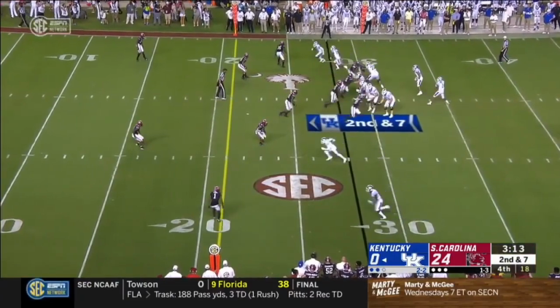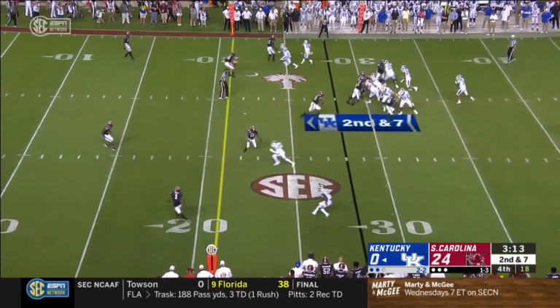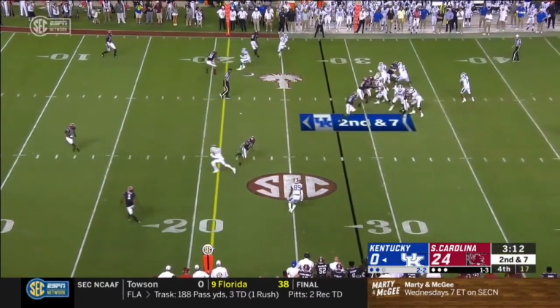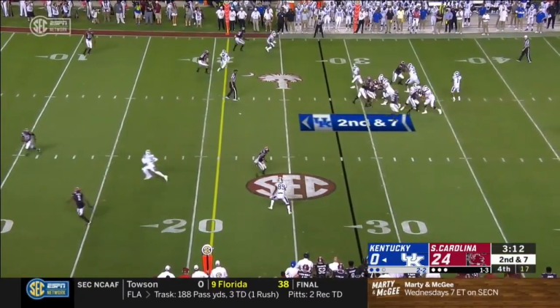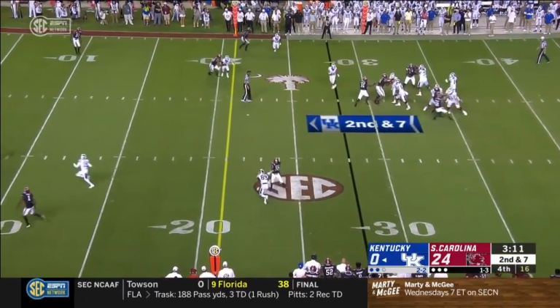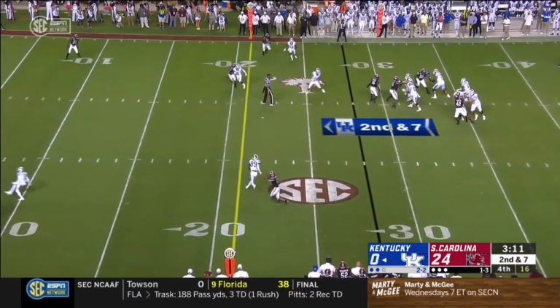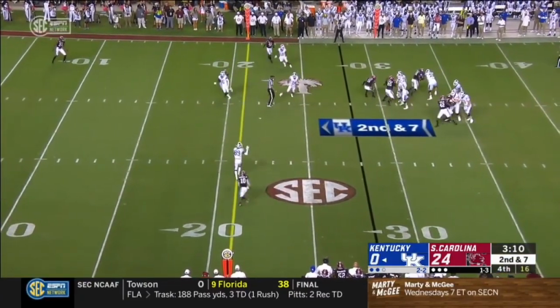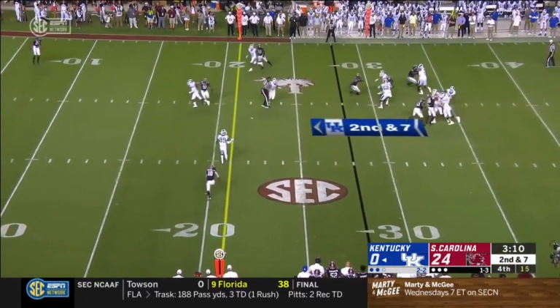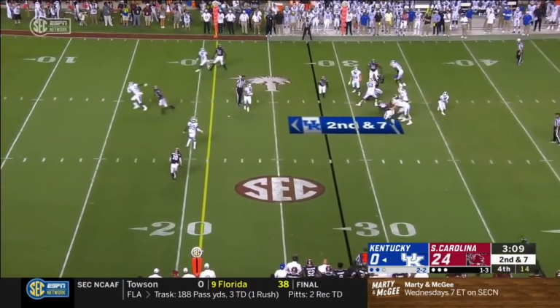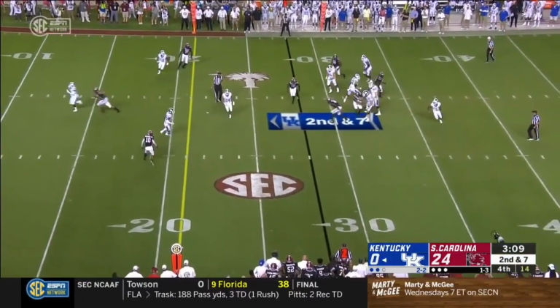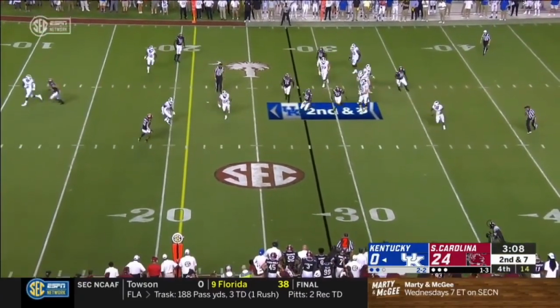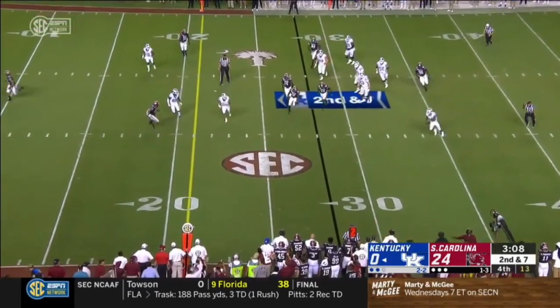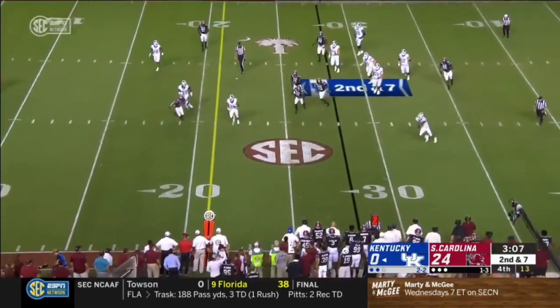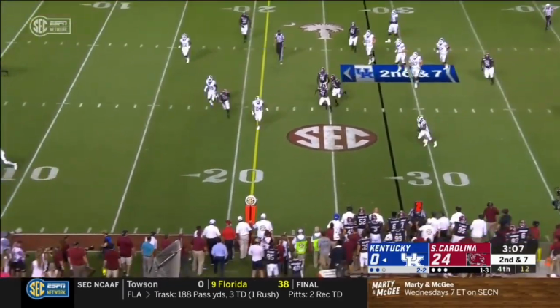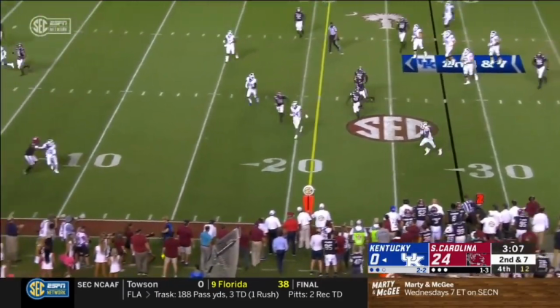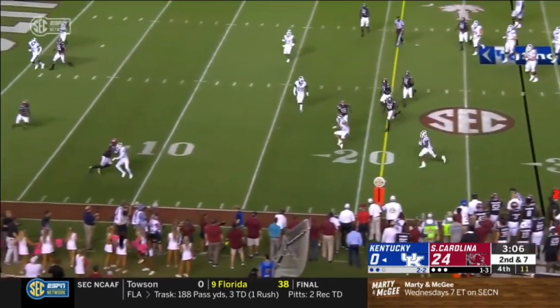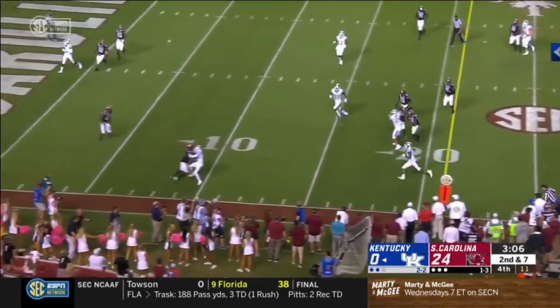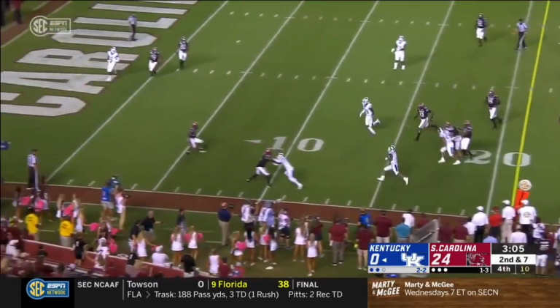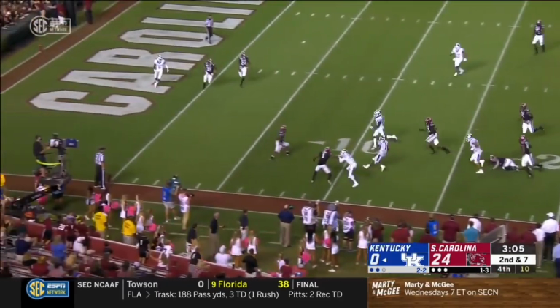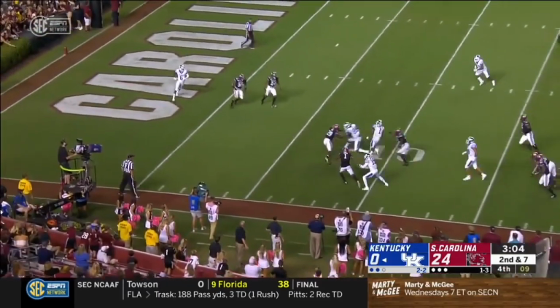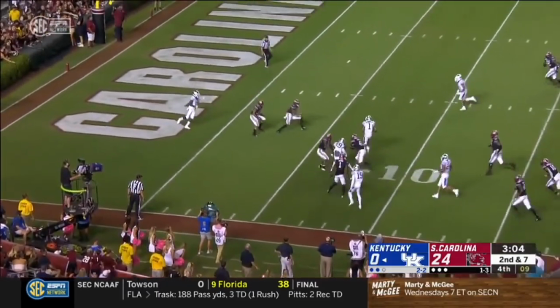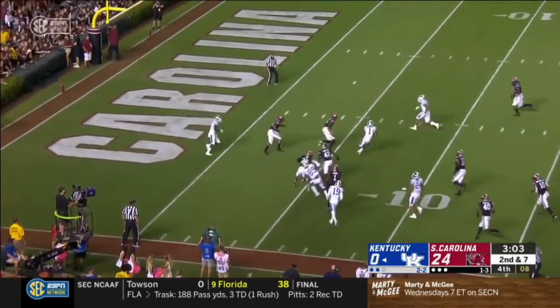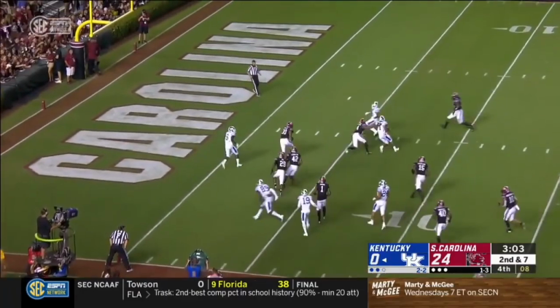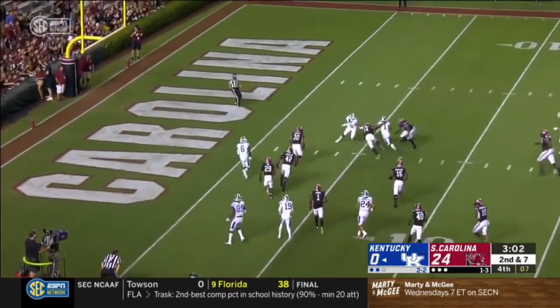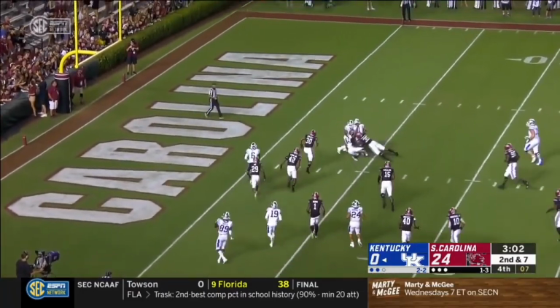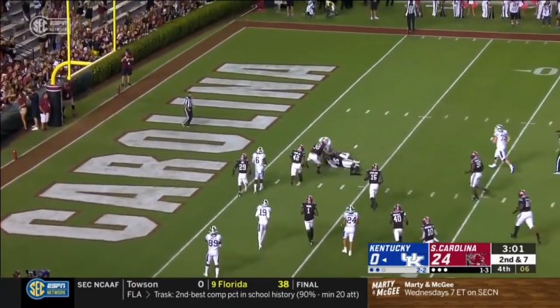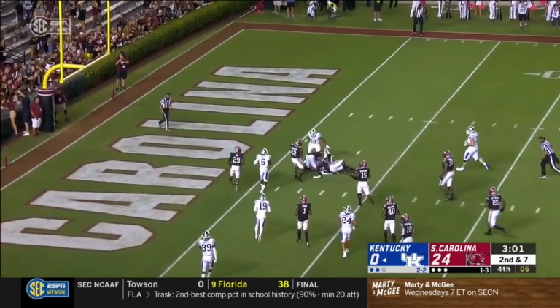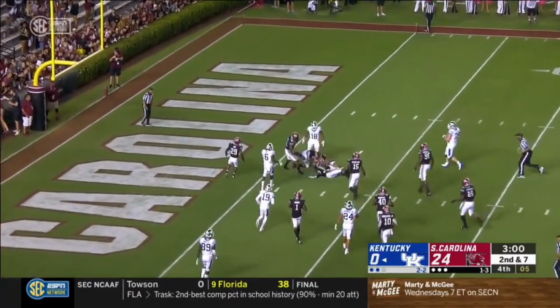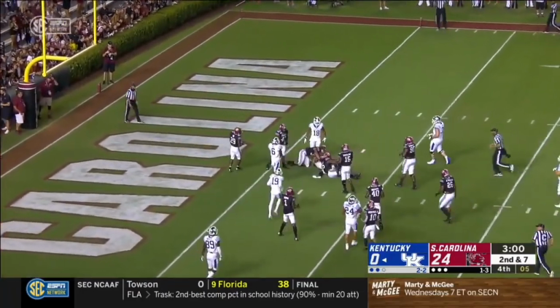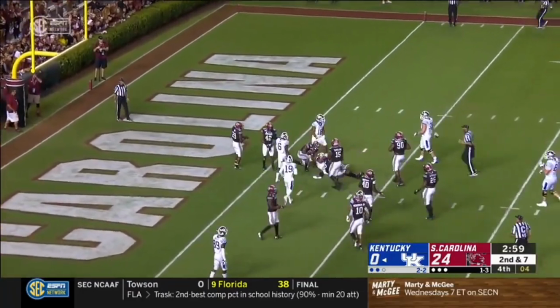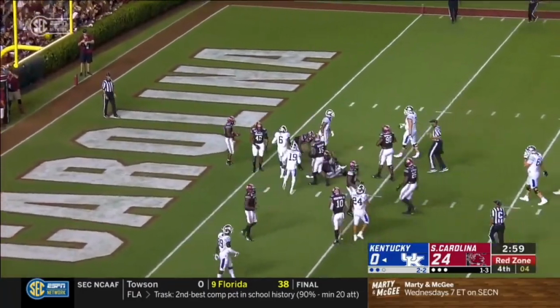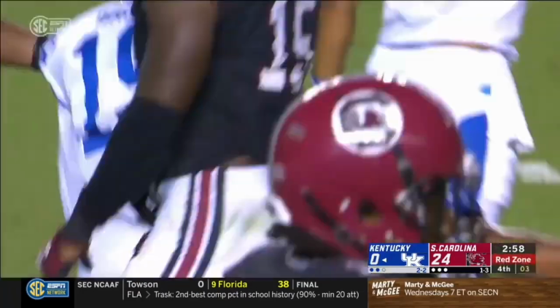And Maurice Clarett, who of course played at Ohio State. Bowden on the run — and this is what he can do. Bowden bends it back to the inside, weaves his way through traffic, and takes it all the way to the two.